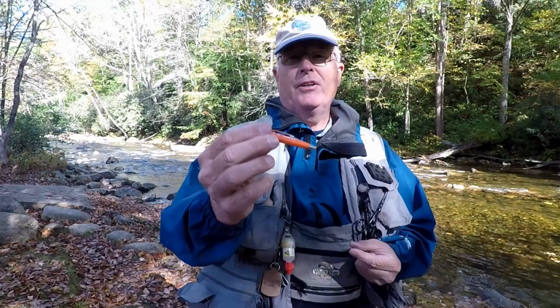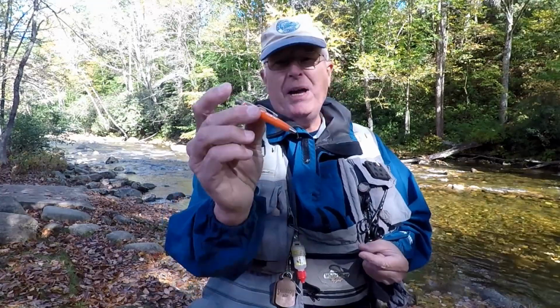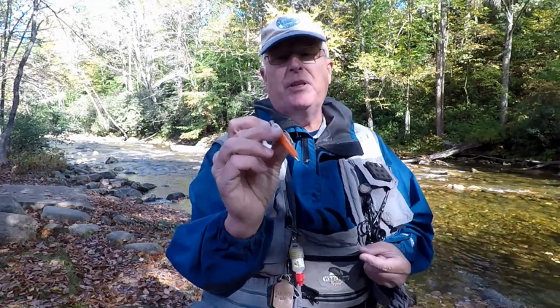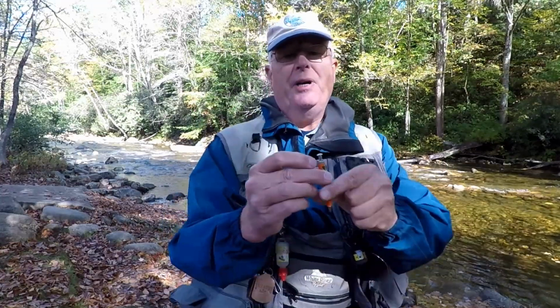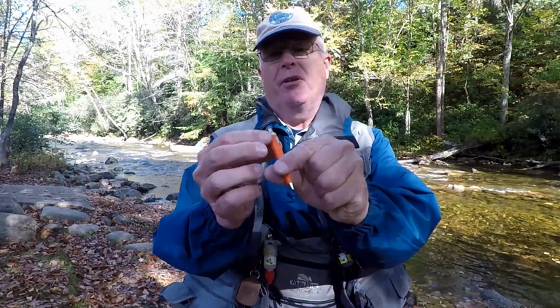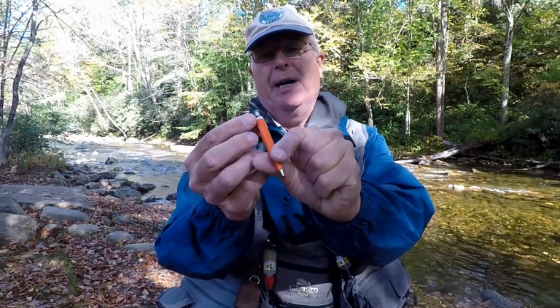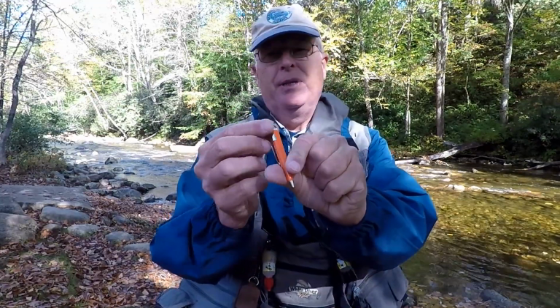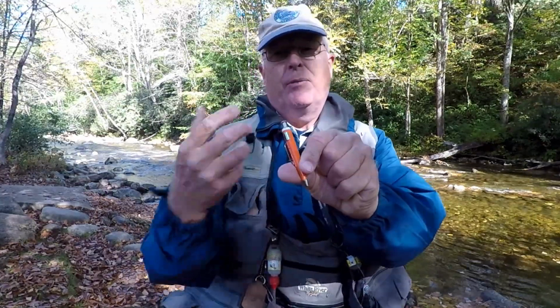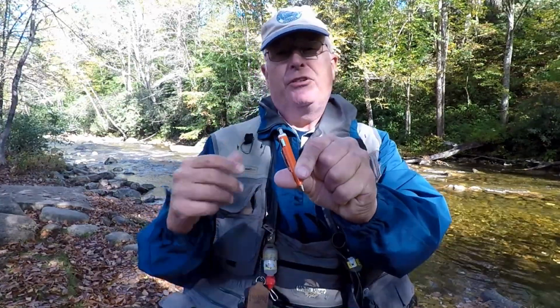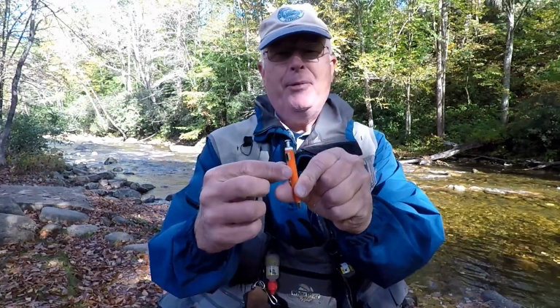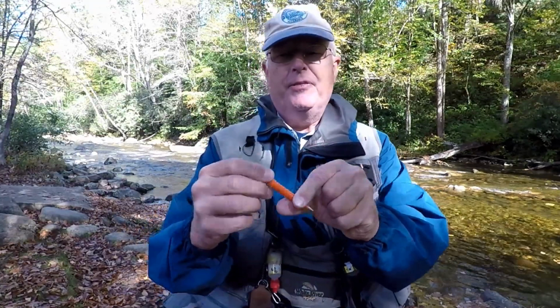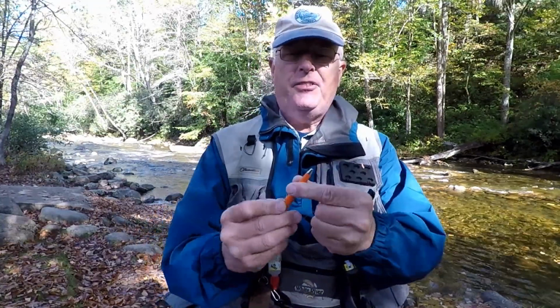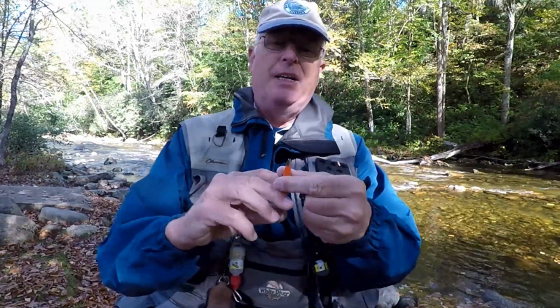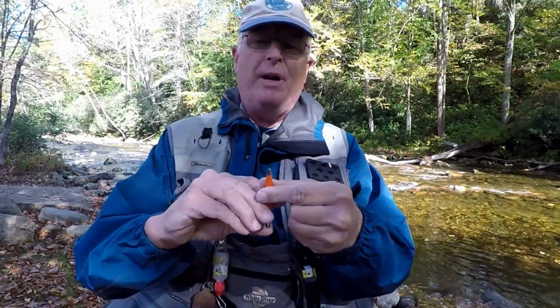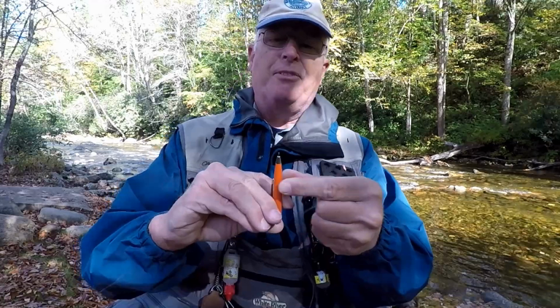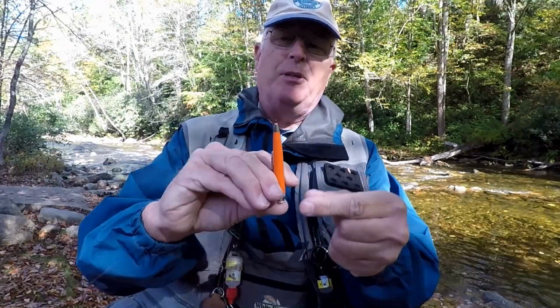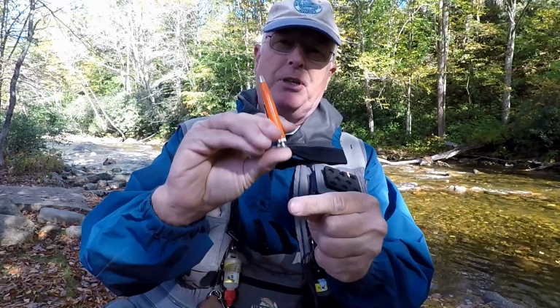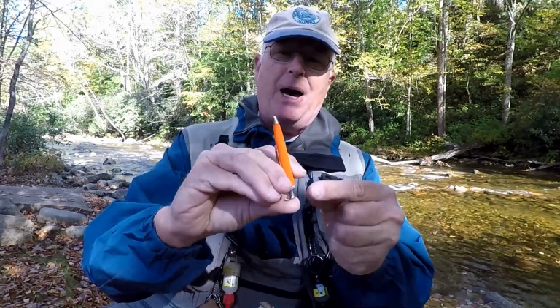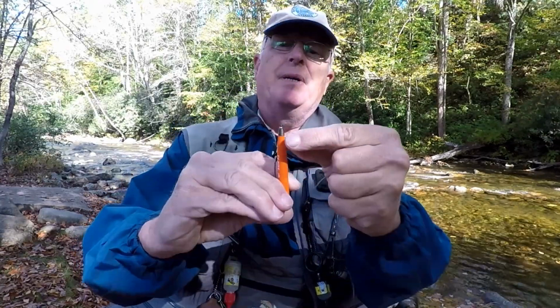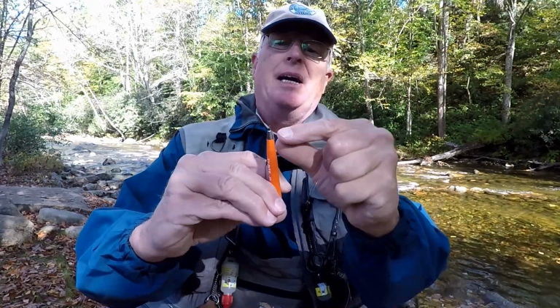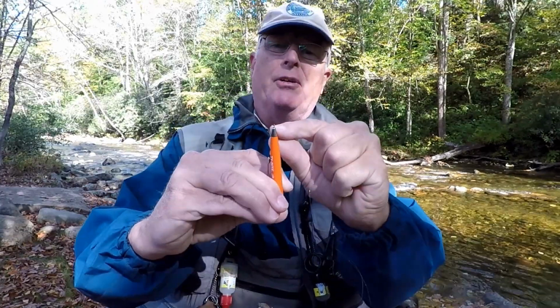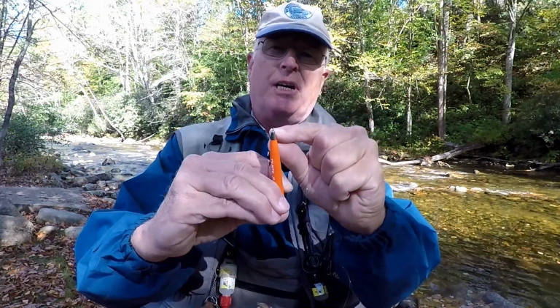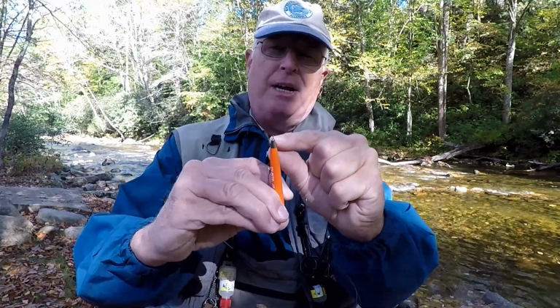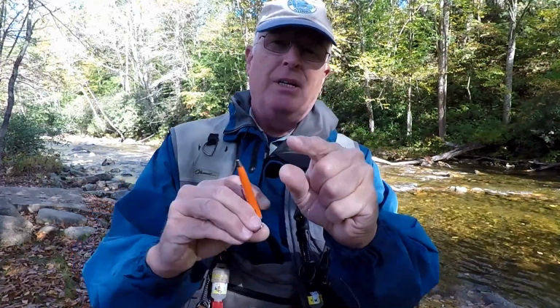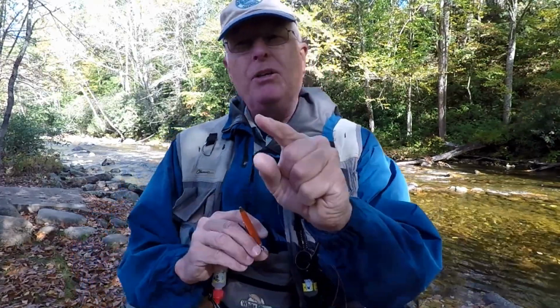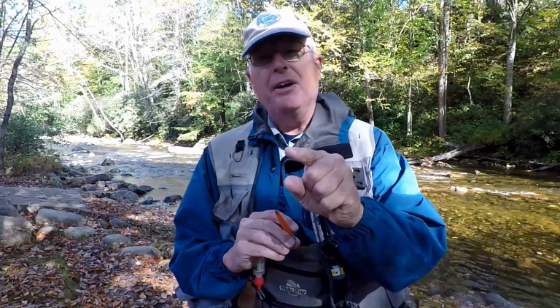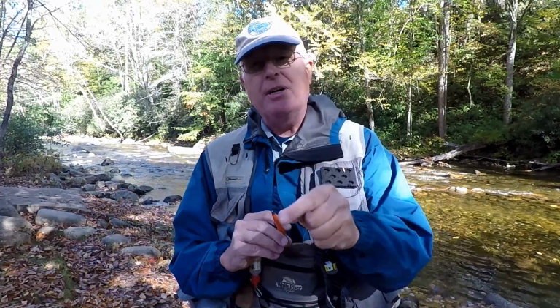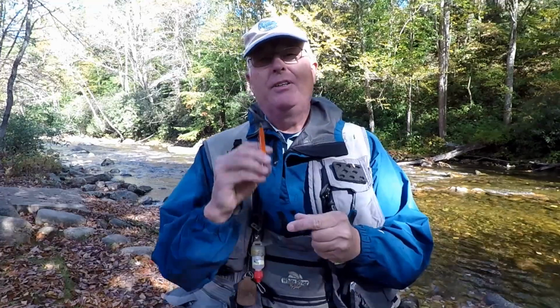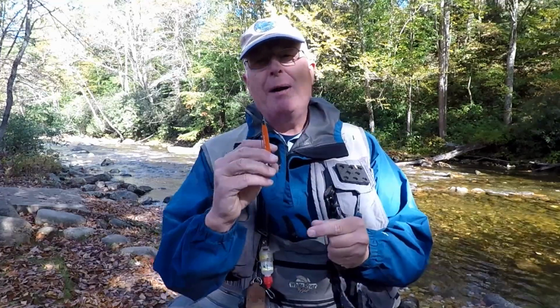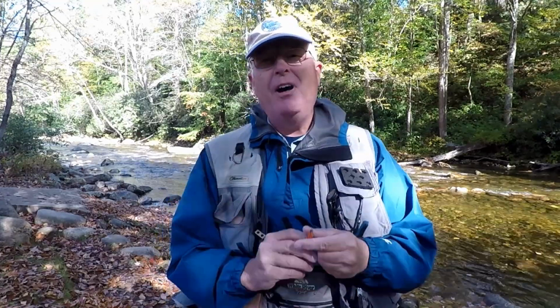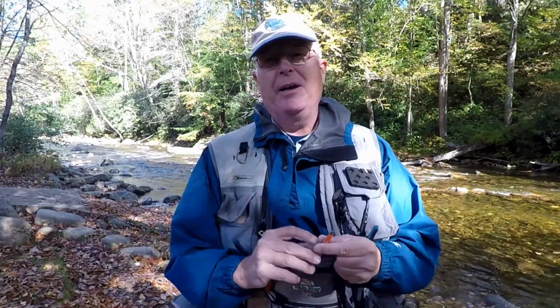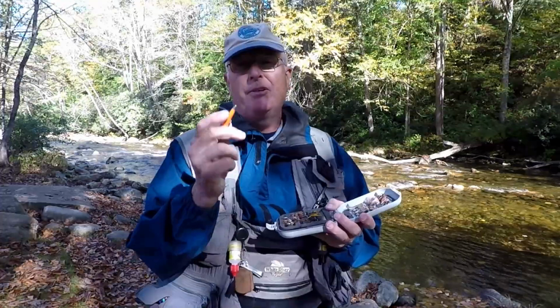The tool has a little clip where you can strap it onto your vest. You push on the bottom and a little hook comes out, and you use that hook to grab your fly.